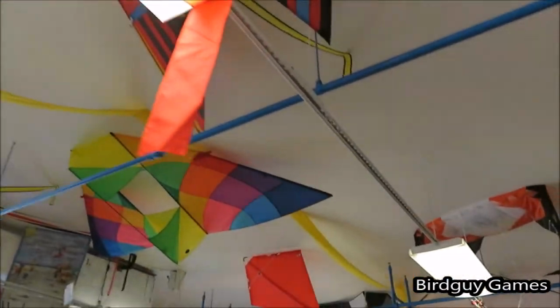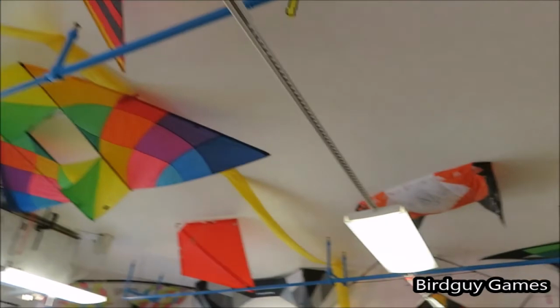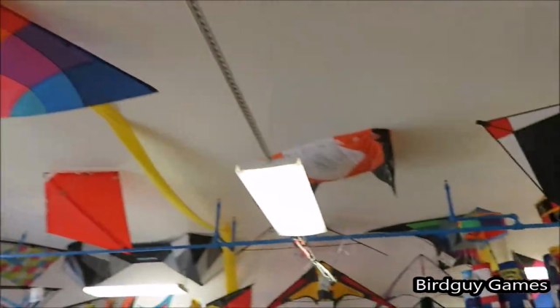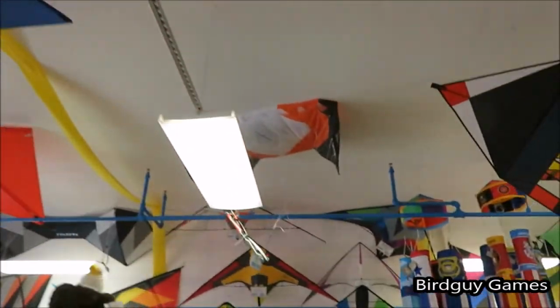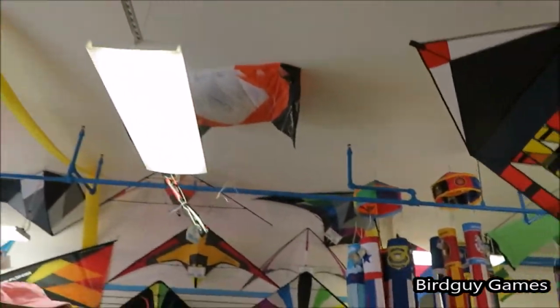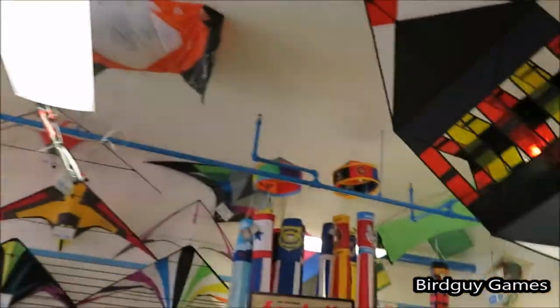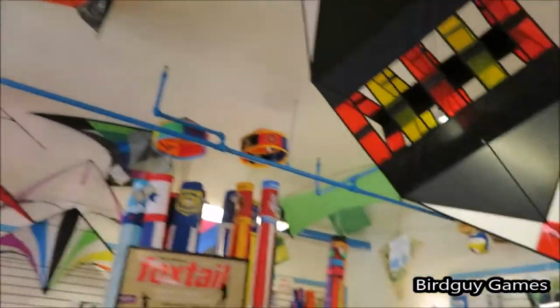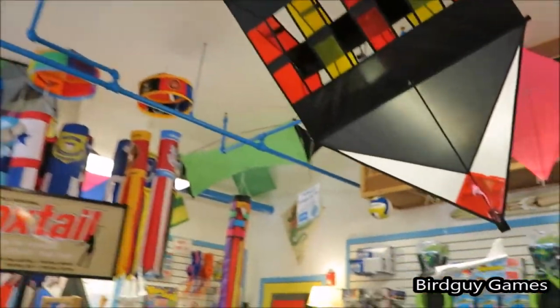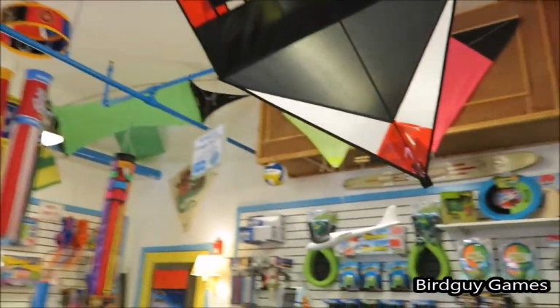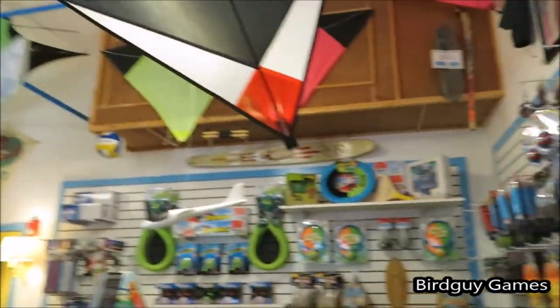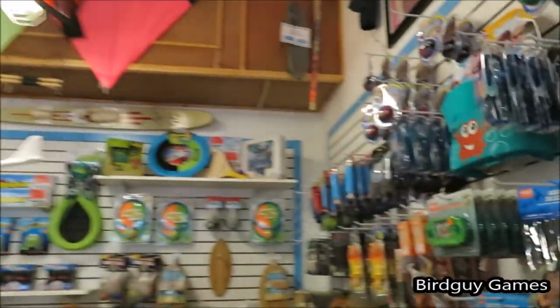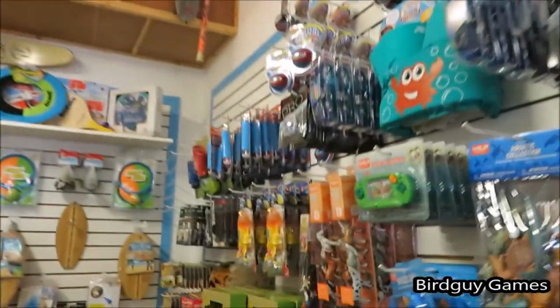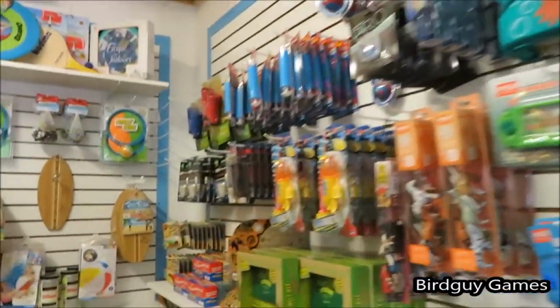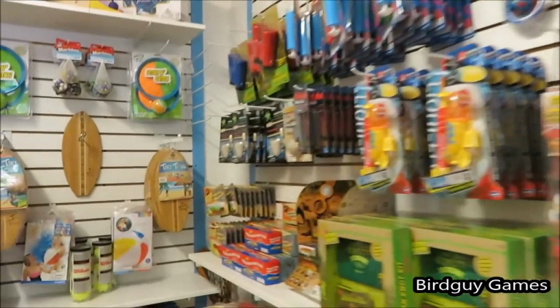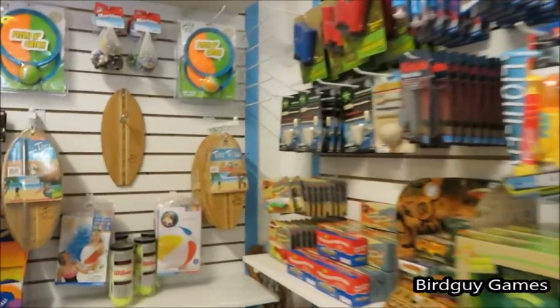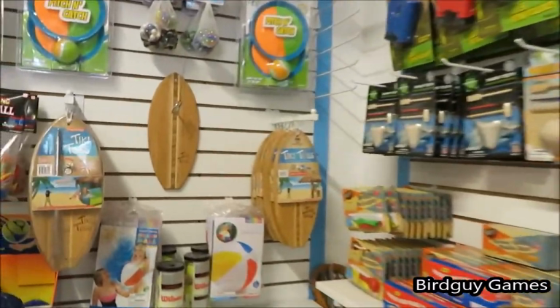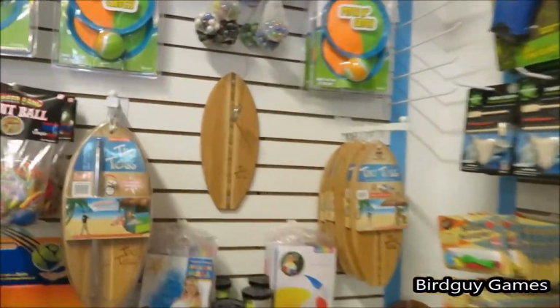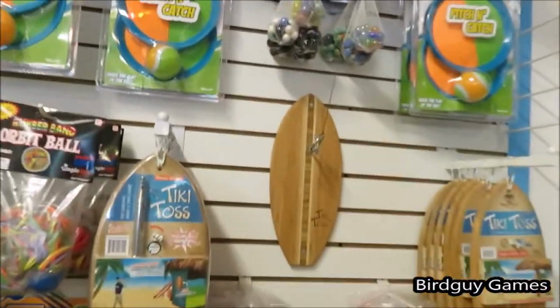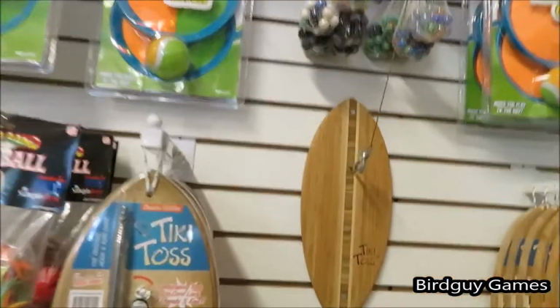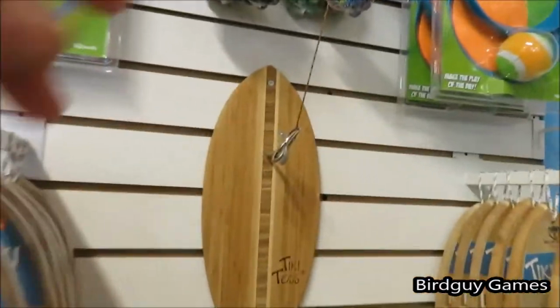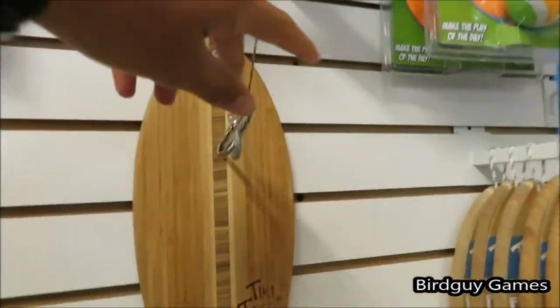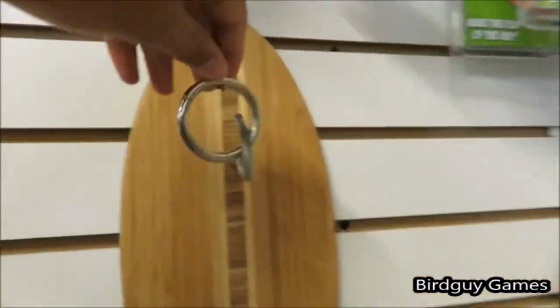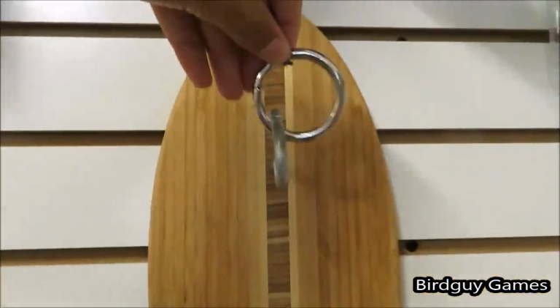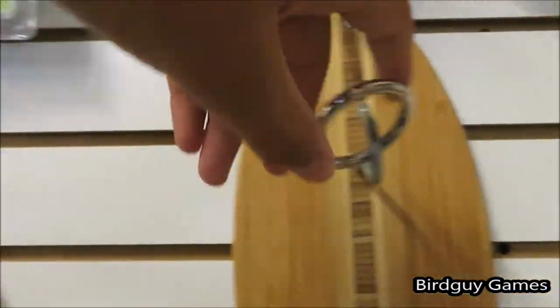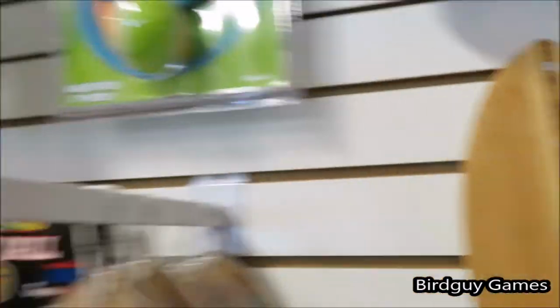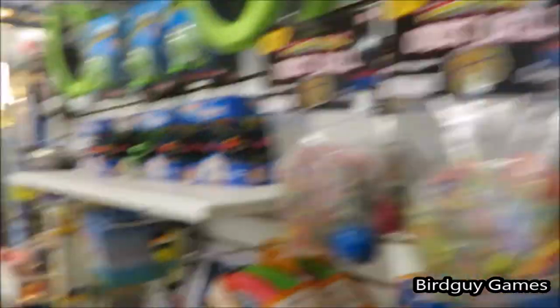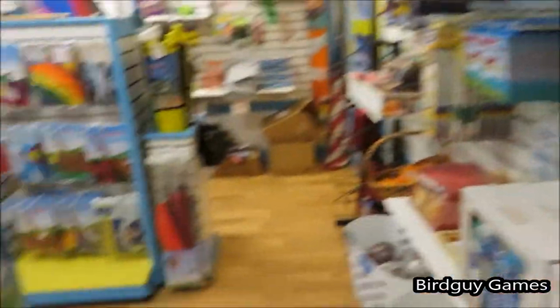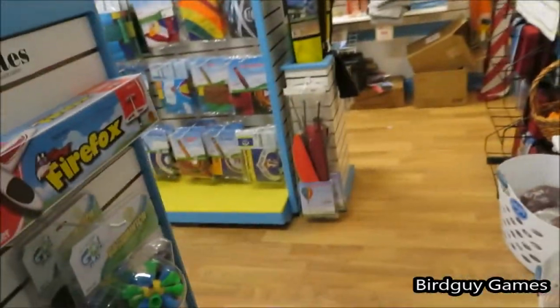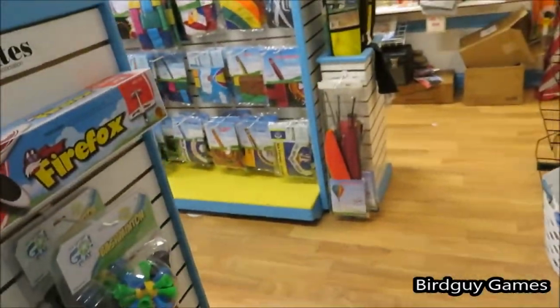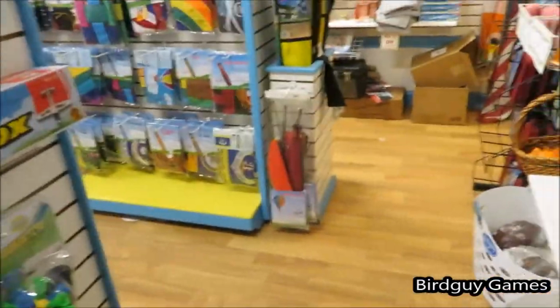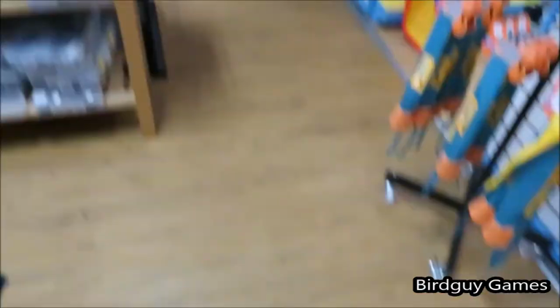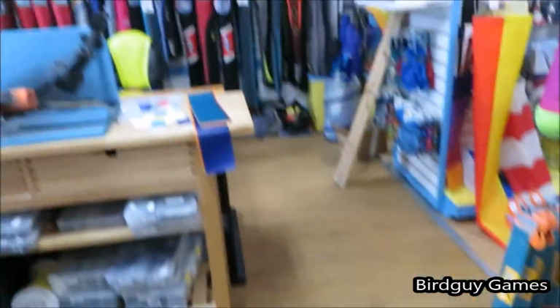They sell tons of really interesting games and puzzles. You'll see here in just a minute a game on that back wall — it looks like a little bit of a surfboard. It's the ring game where you have to swing a ring onto the hook. Super fun — I messed with it there in the store and I've gotten pretty good at it.